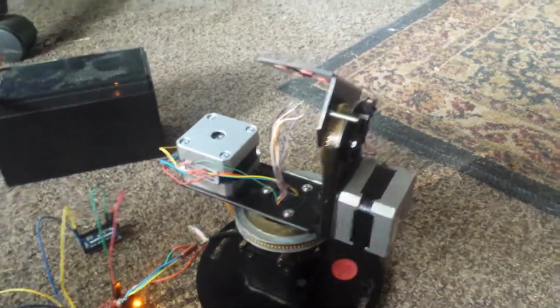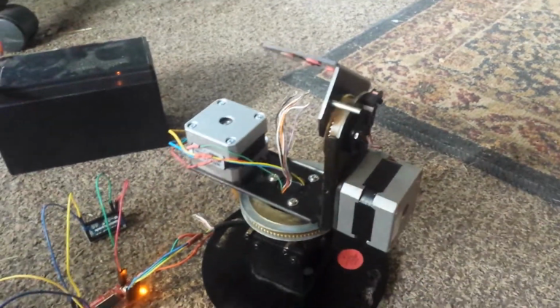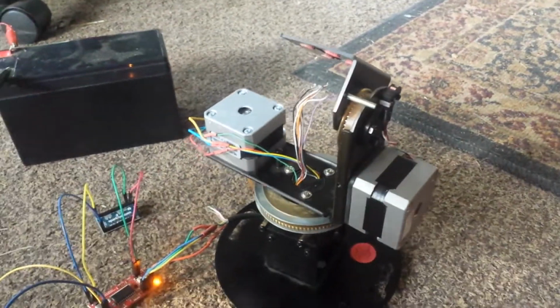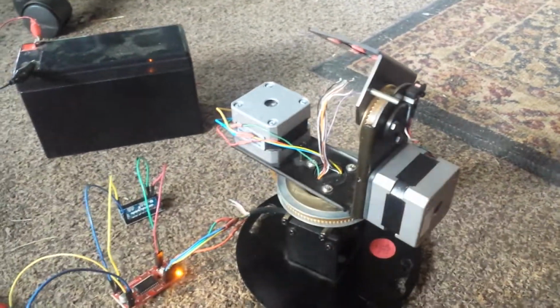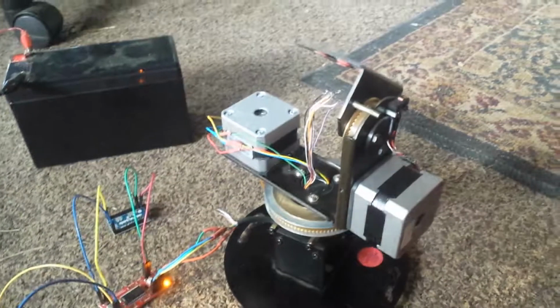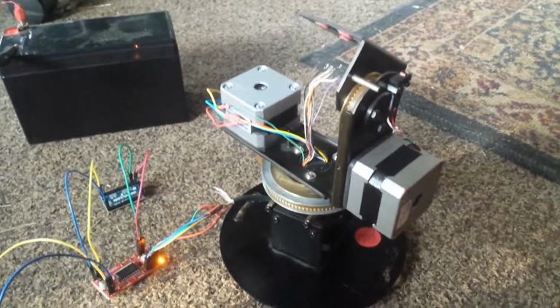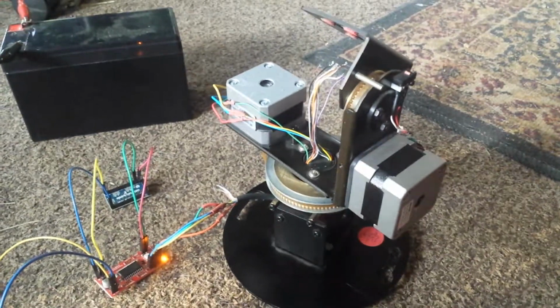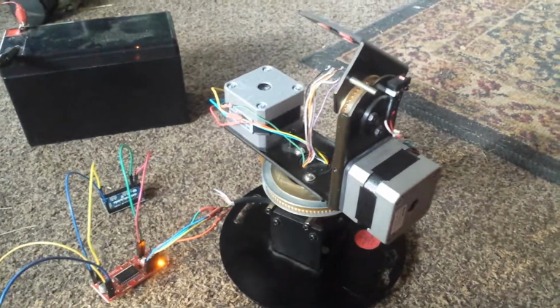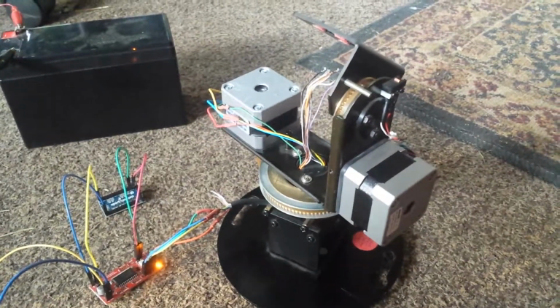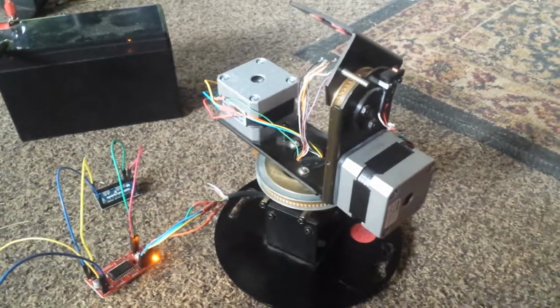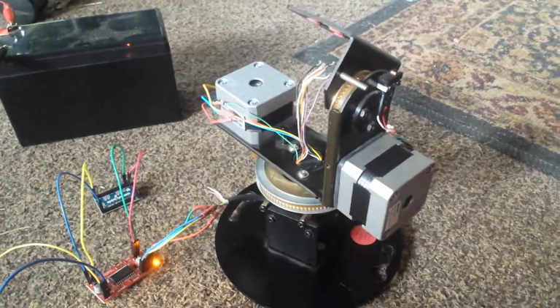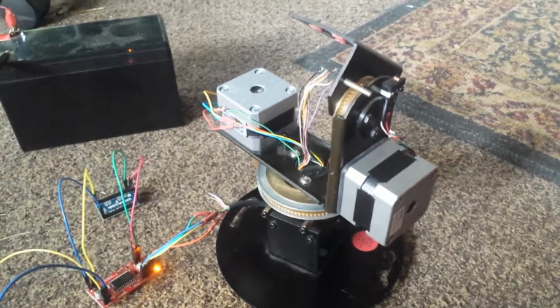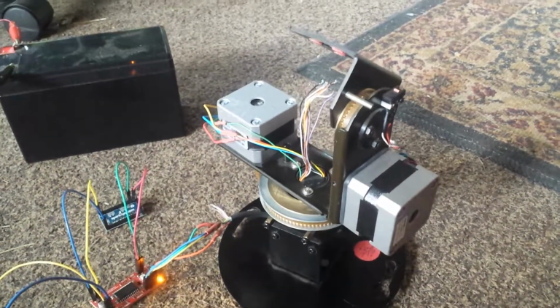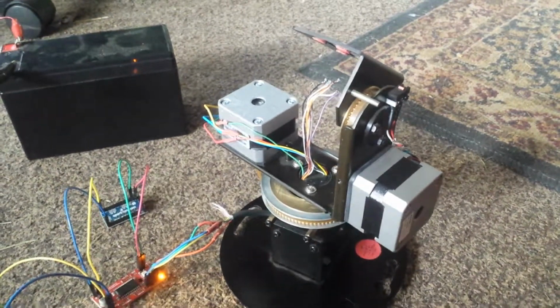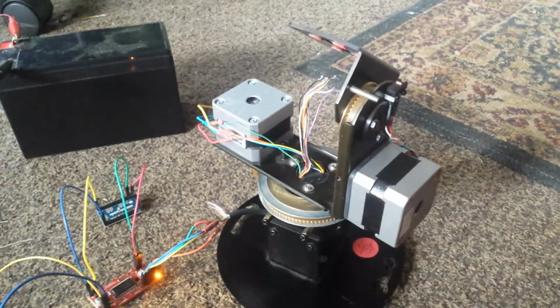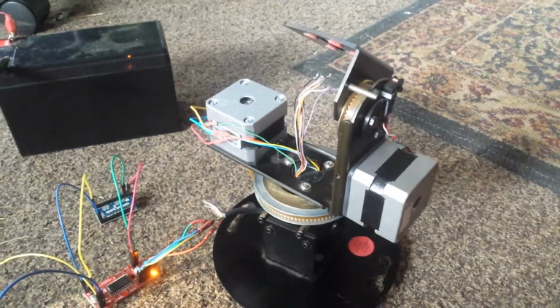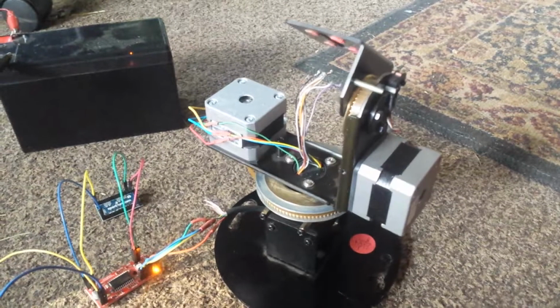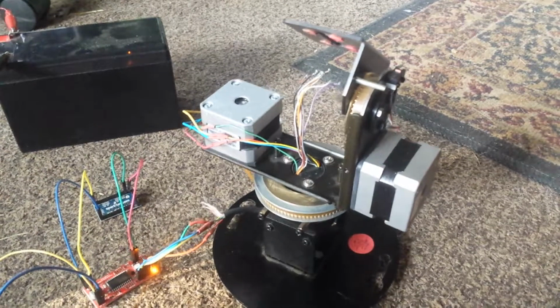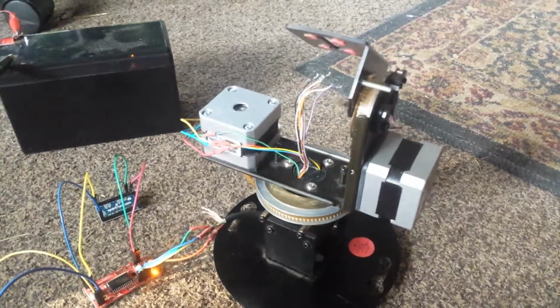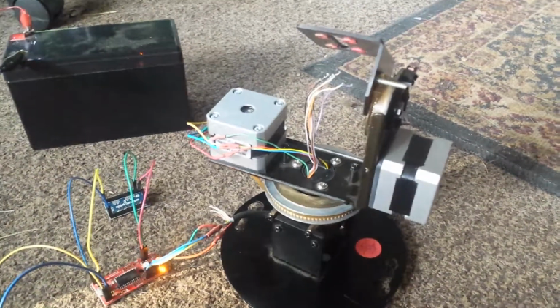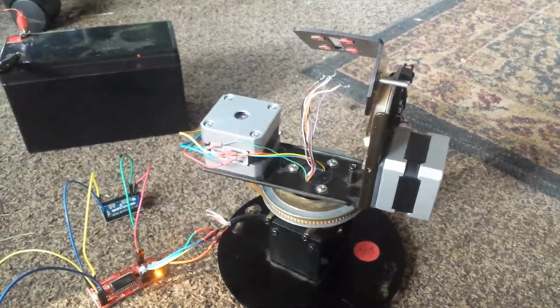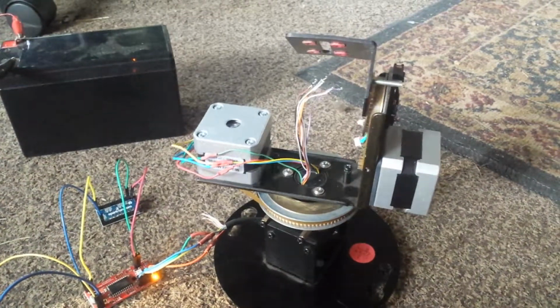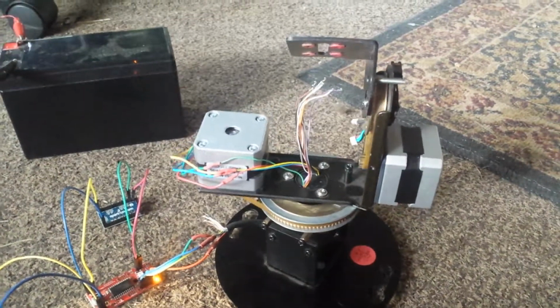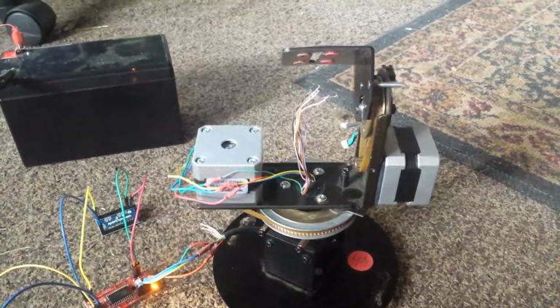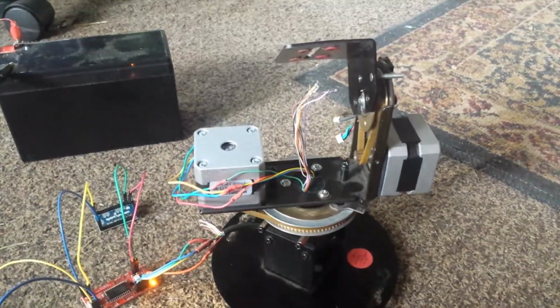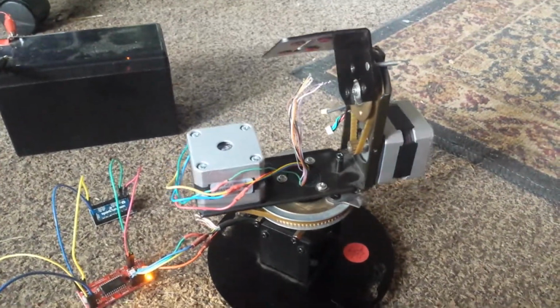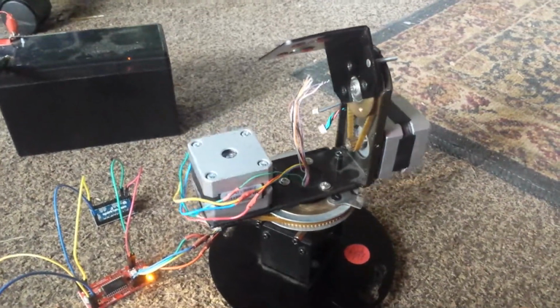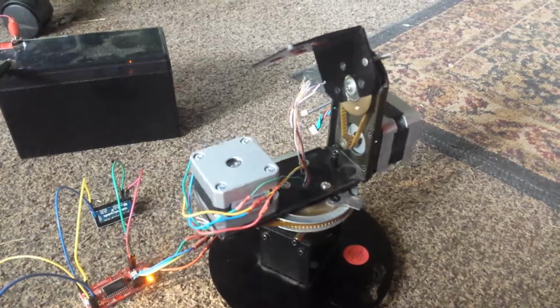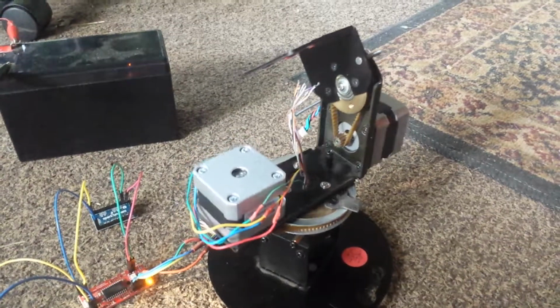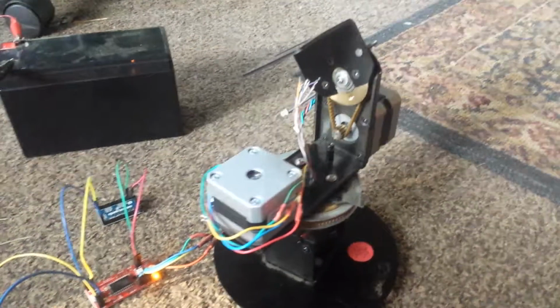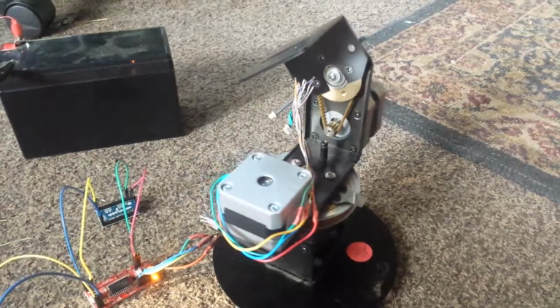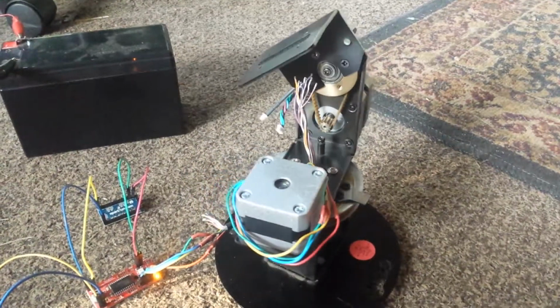It won't be waterproof or anything, but it should work for temporary use — put it outside on a tripod or so. Anyway, that was fun. Next time I'll have azimuth and elevation working, maybe pointing at the space station.